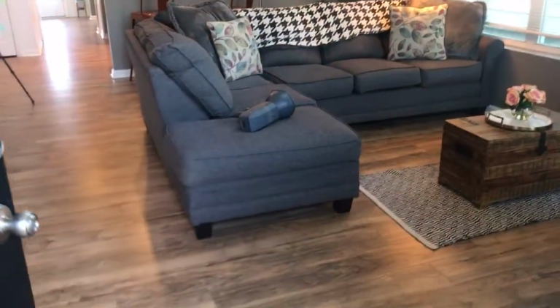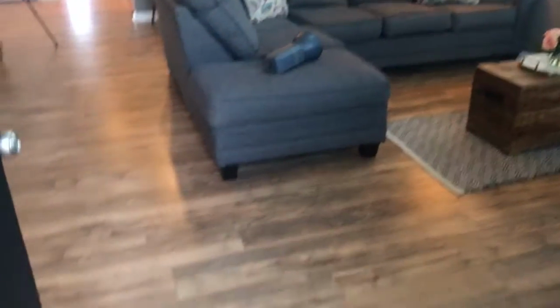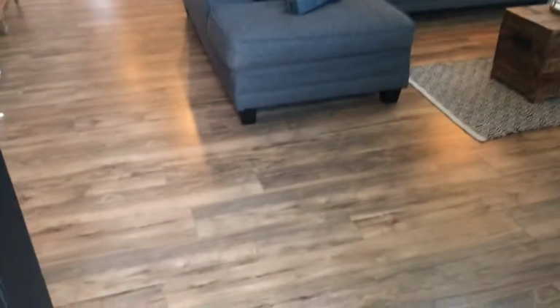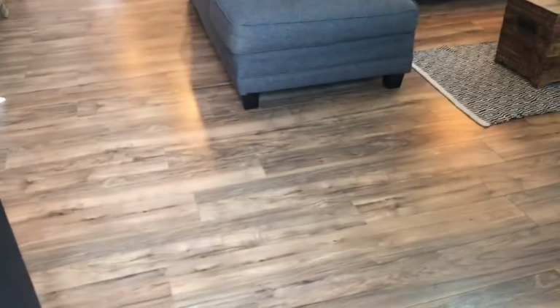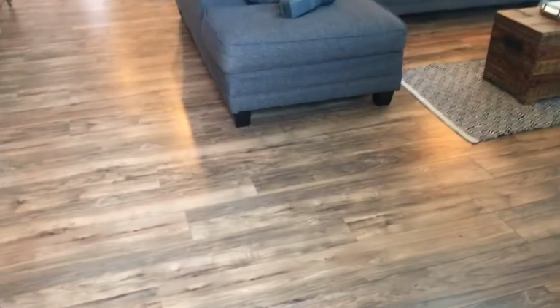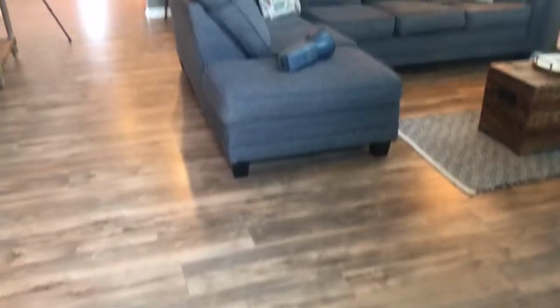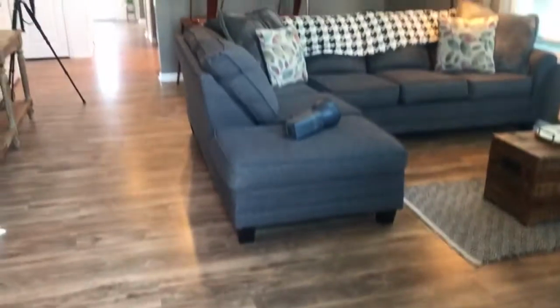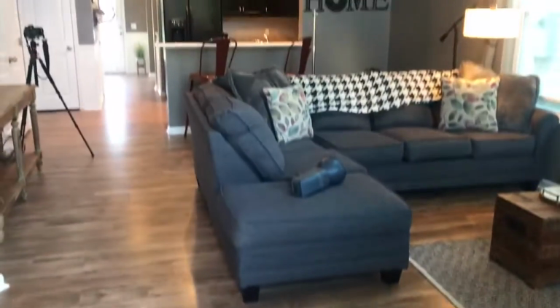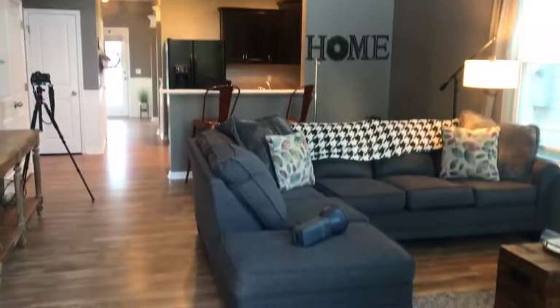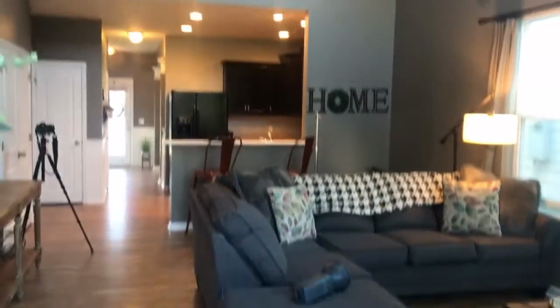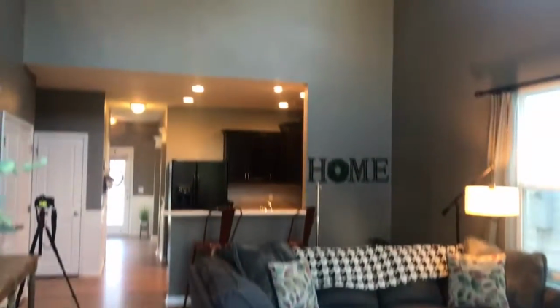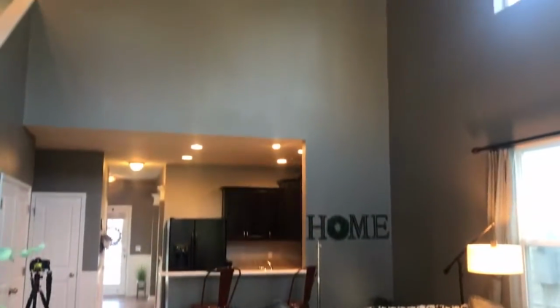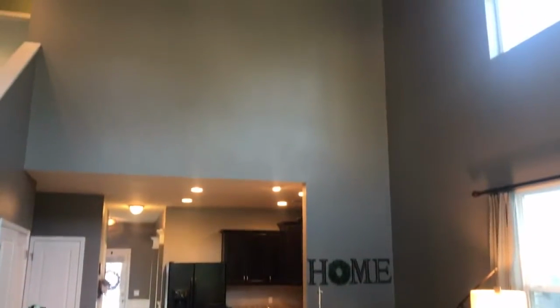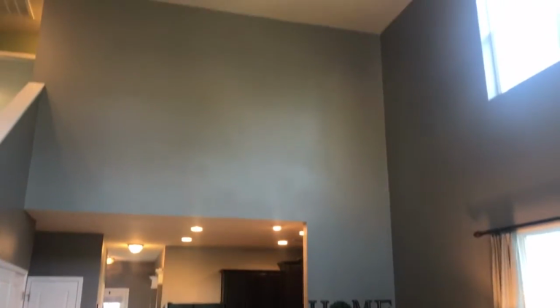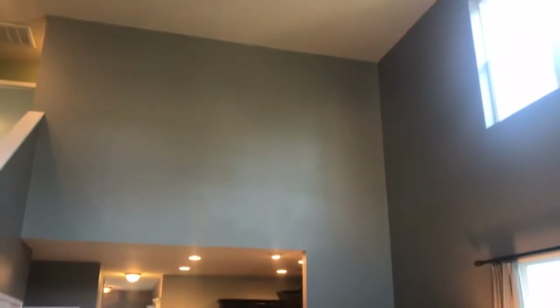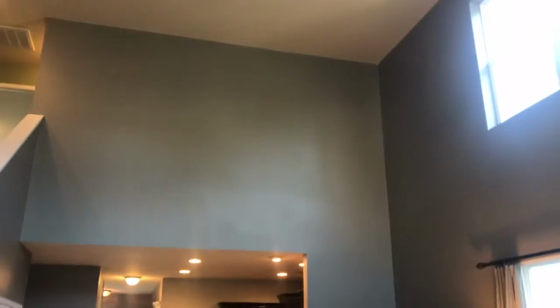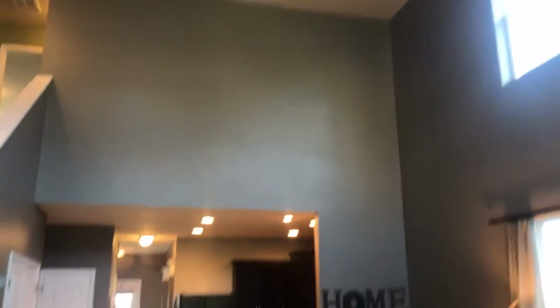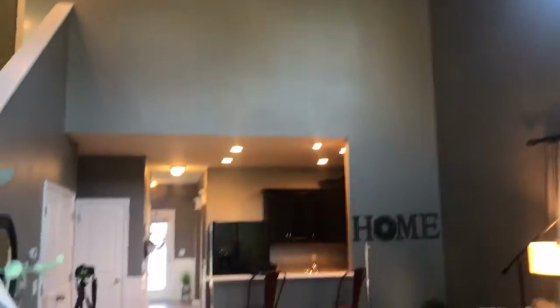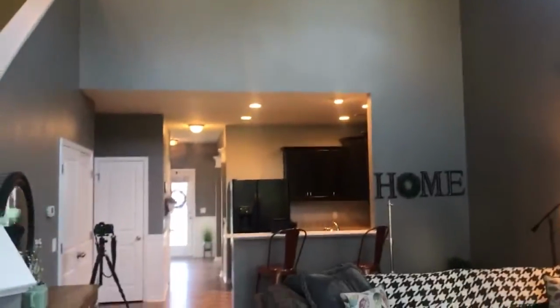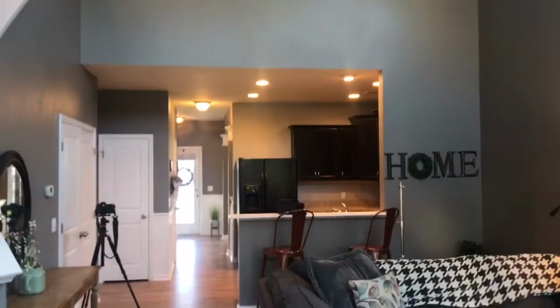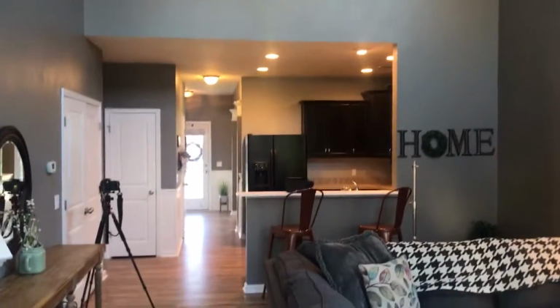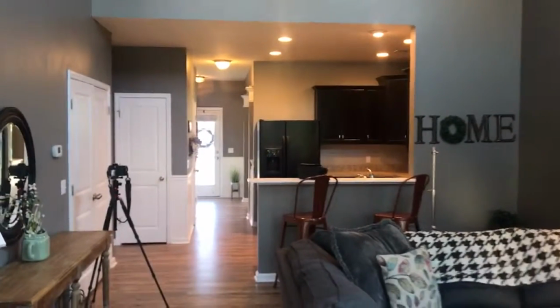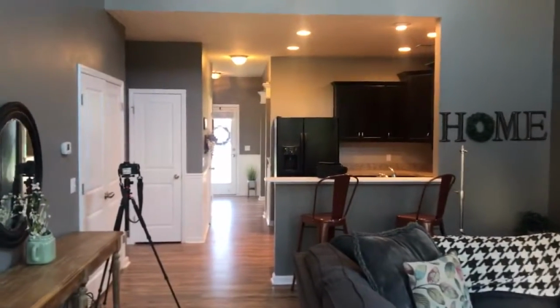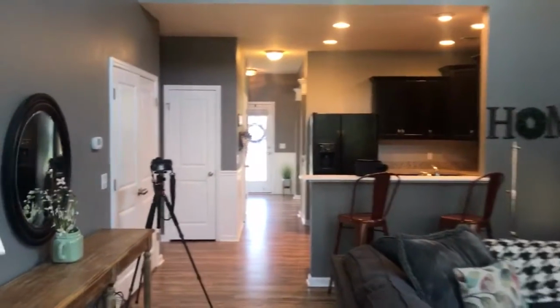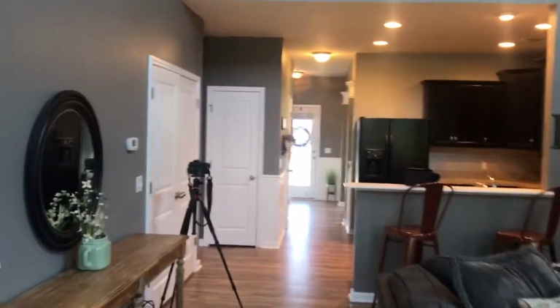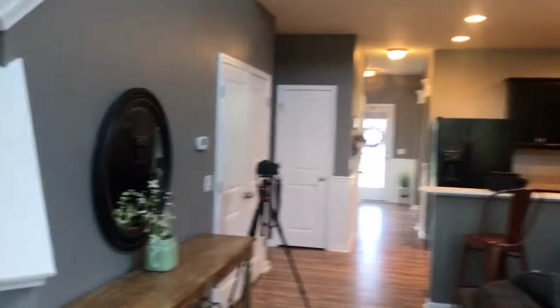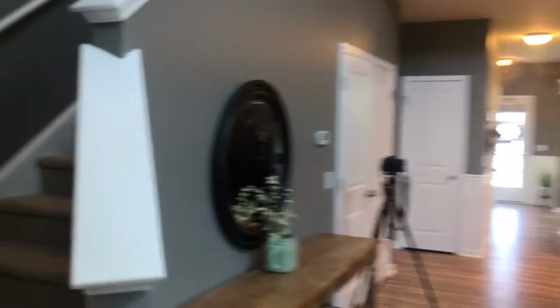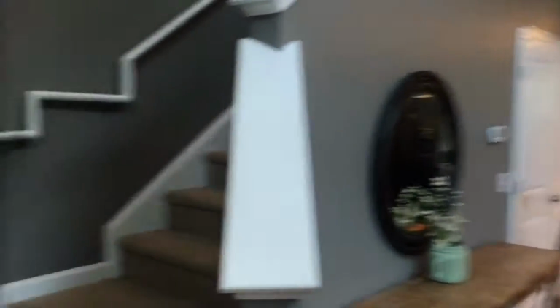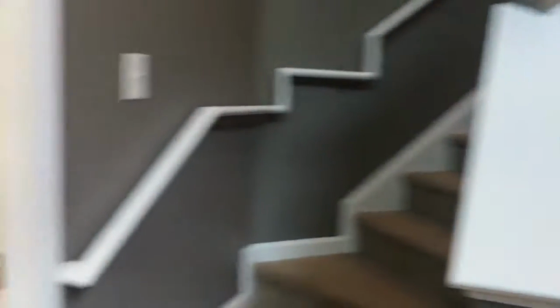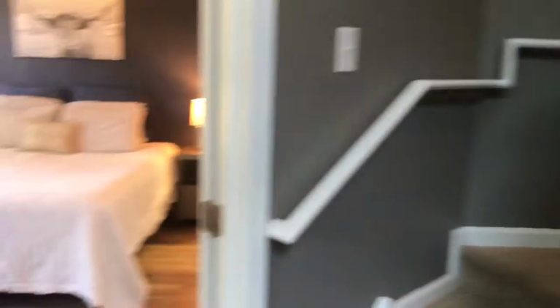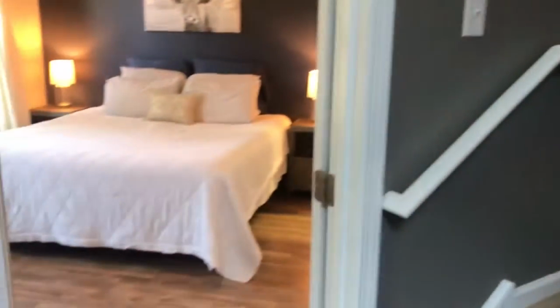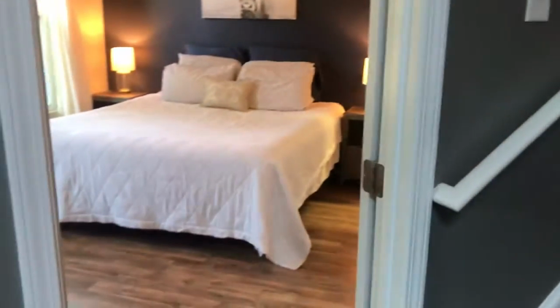Beautiful new floors put in. This is a two-story living room which opens up — it's very bright and open. The master bedroom is on the first floor.